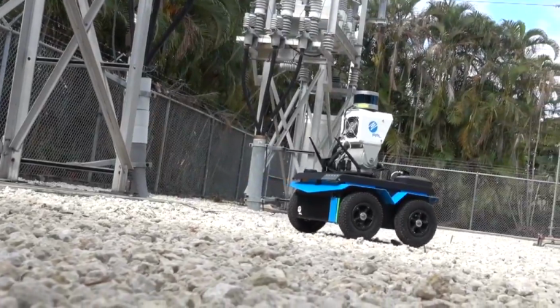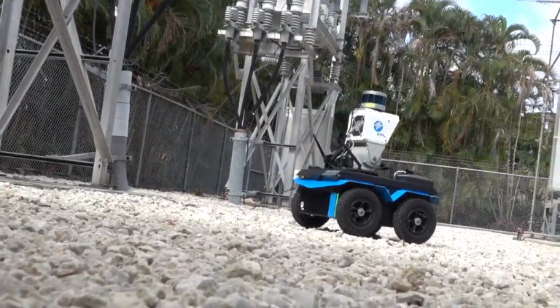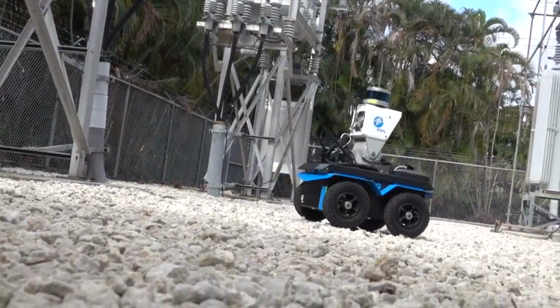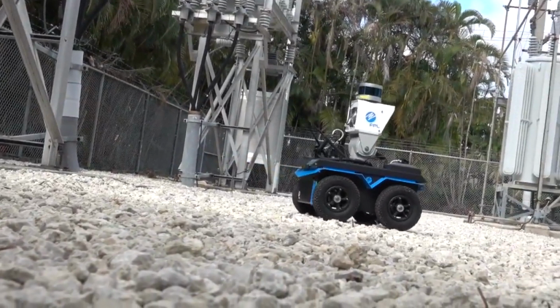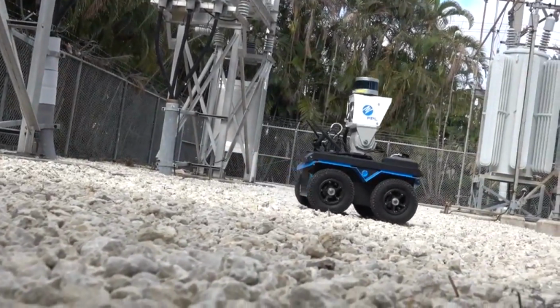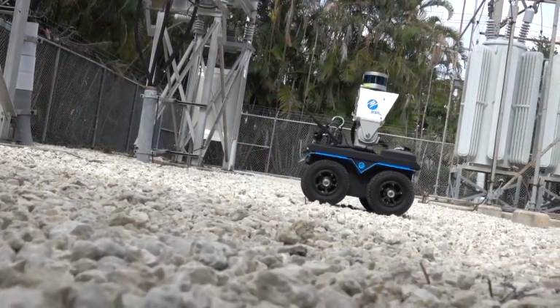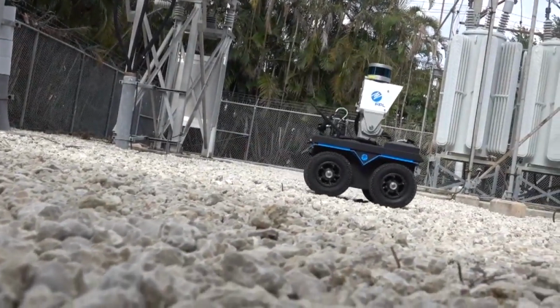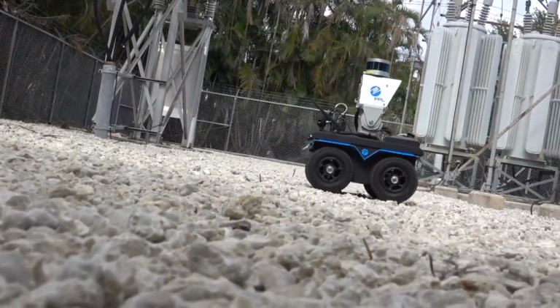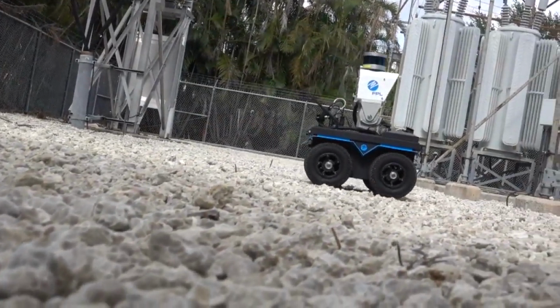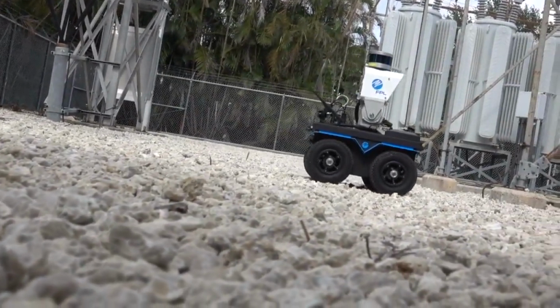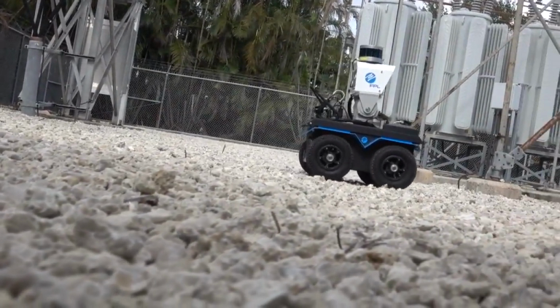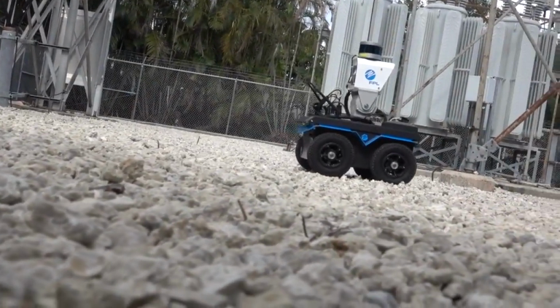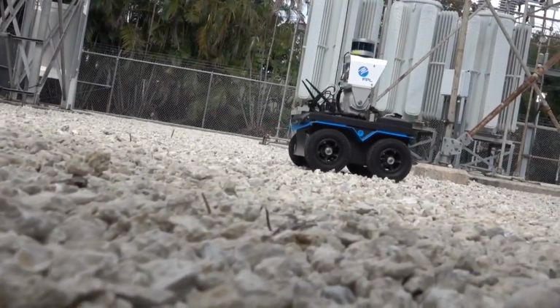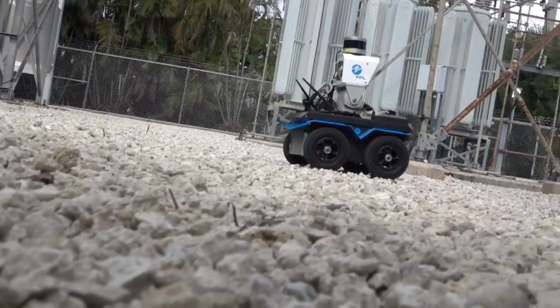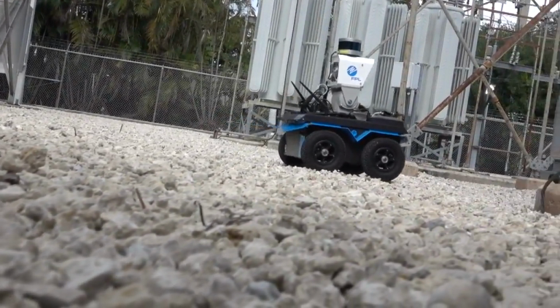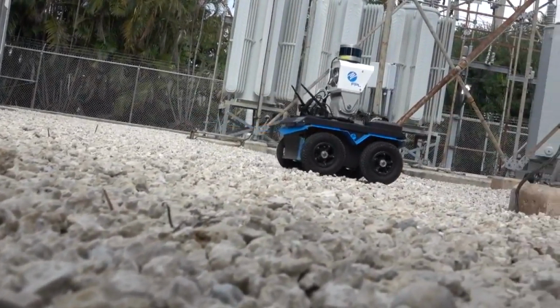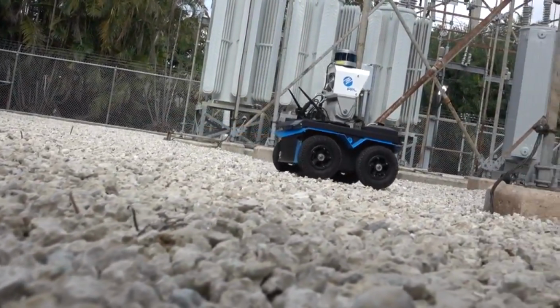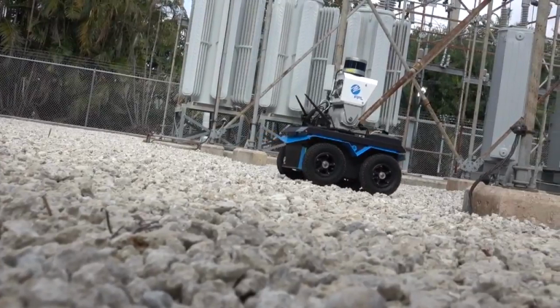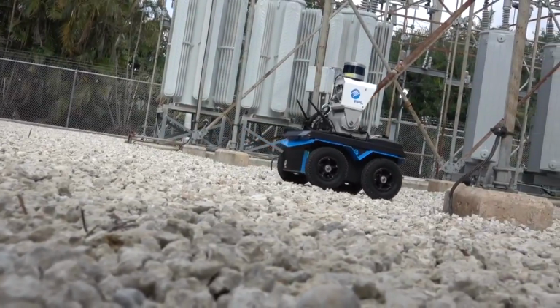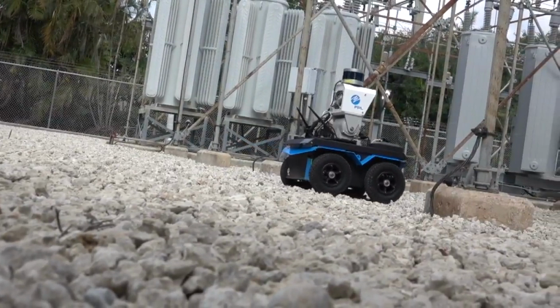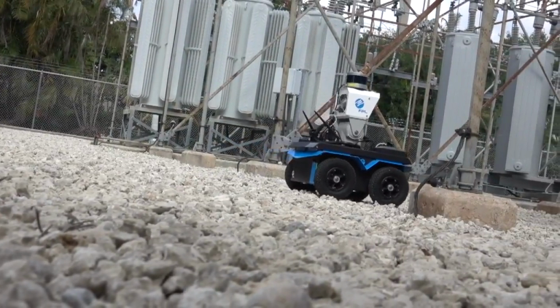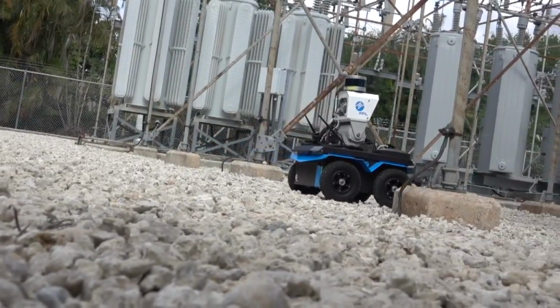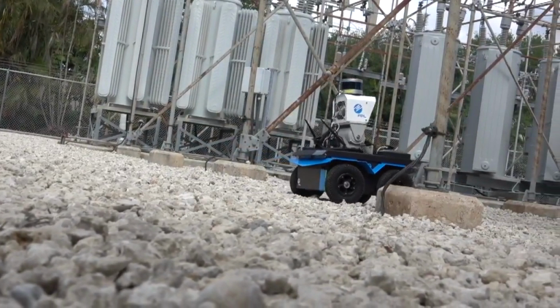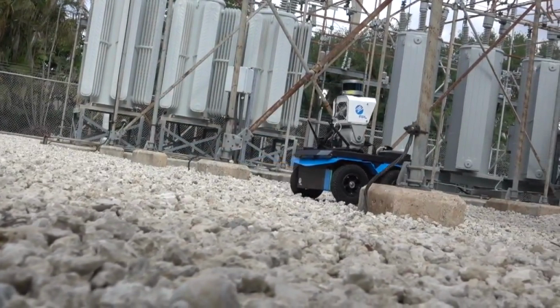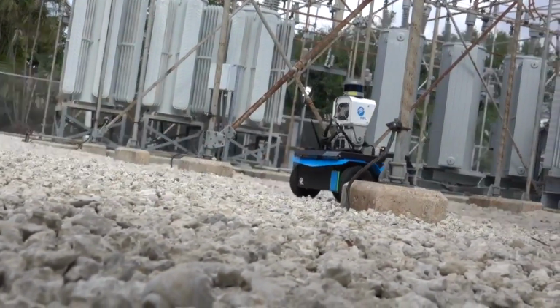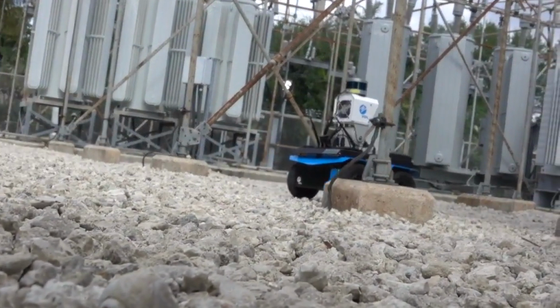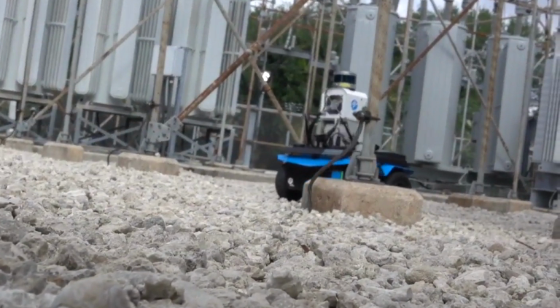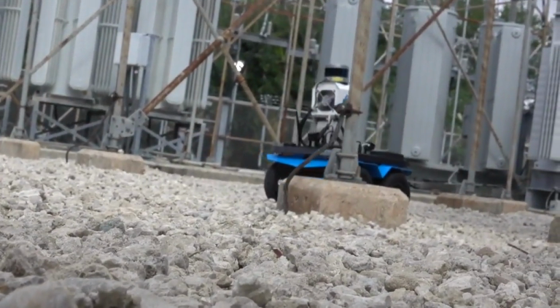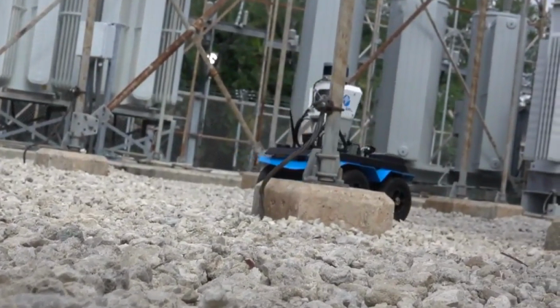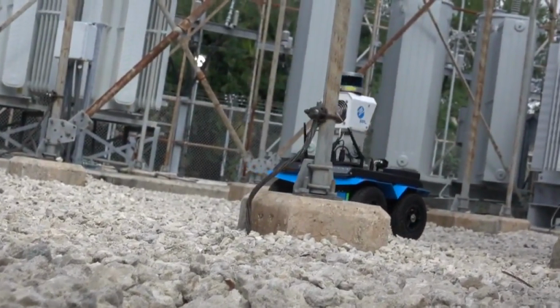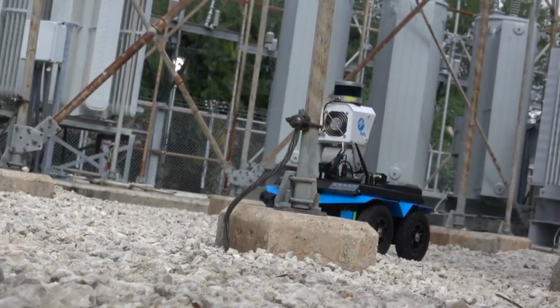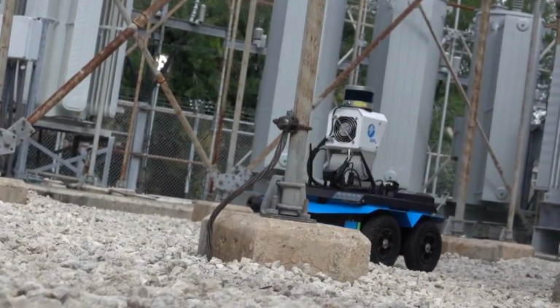Most importantly, it inspects our equipment to ensure that we are continuing to deliver reliable service to our customers.